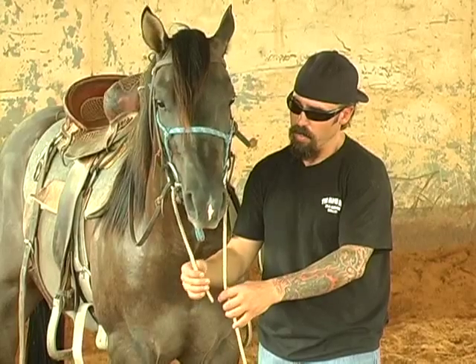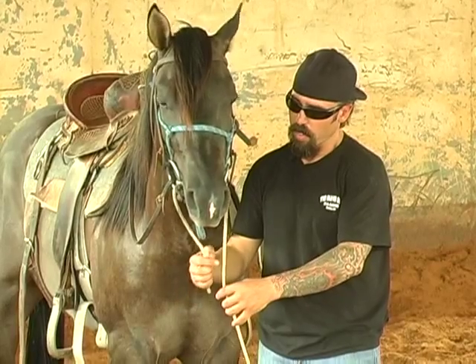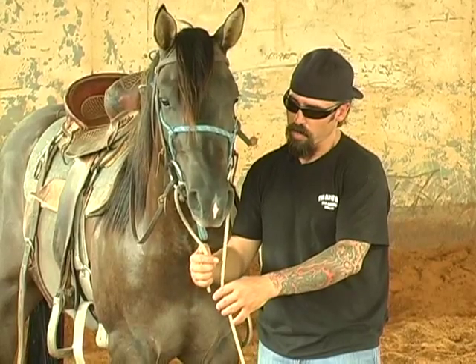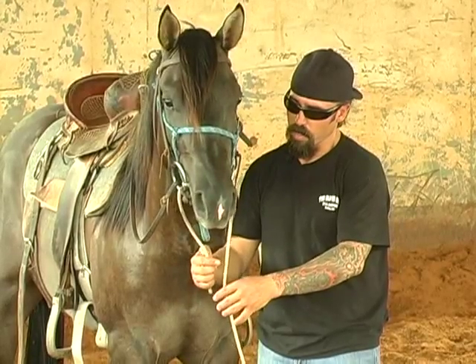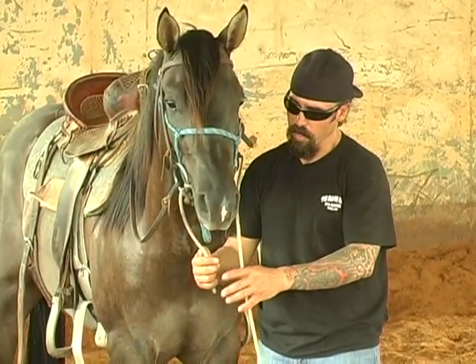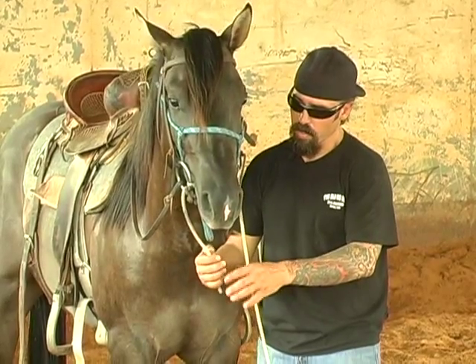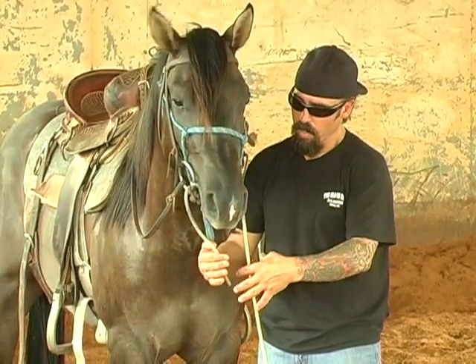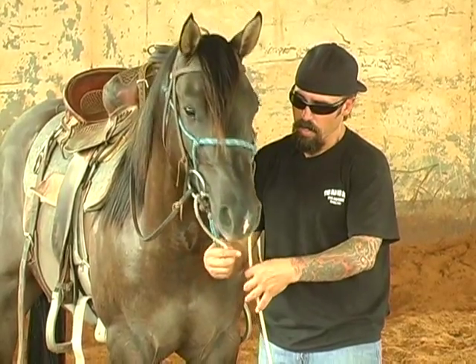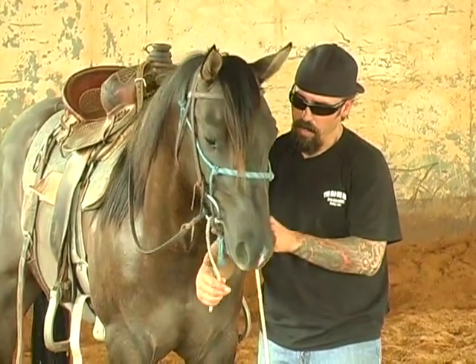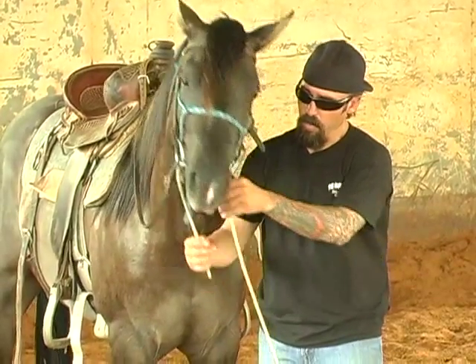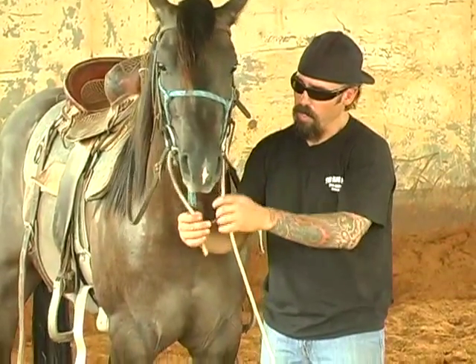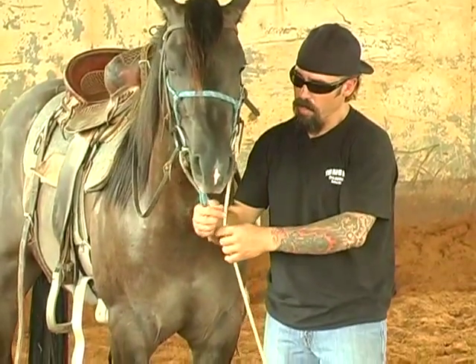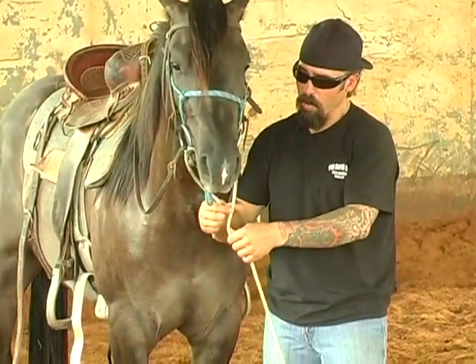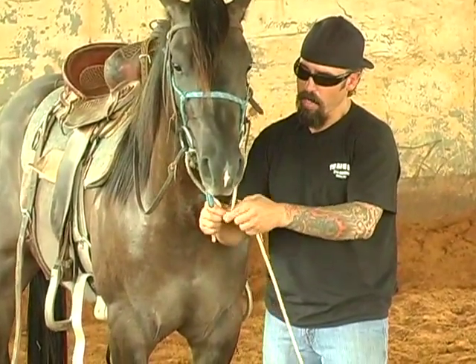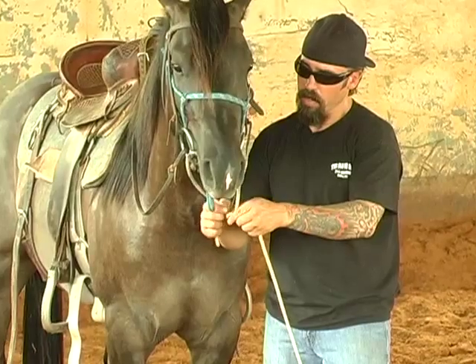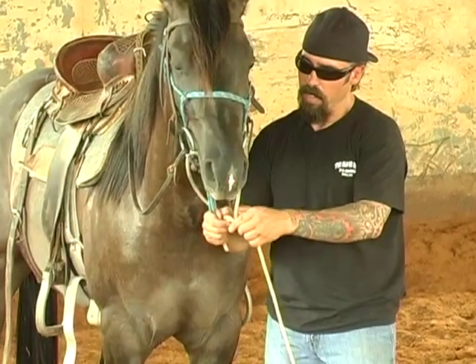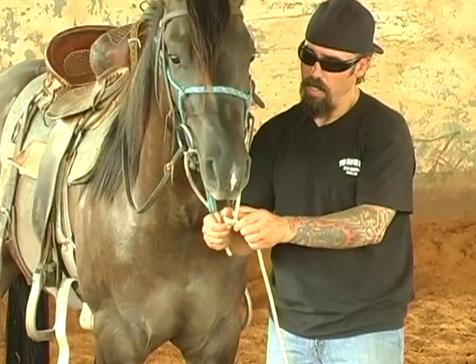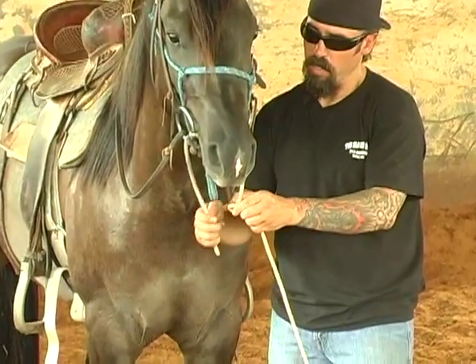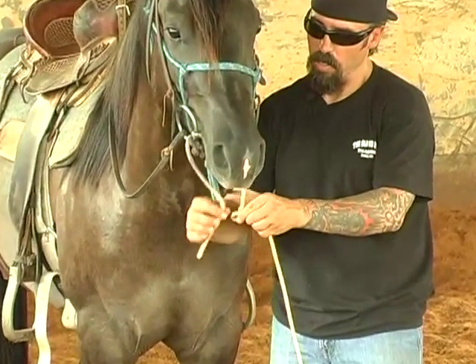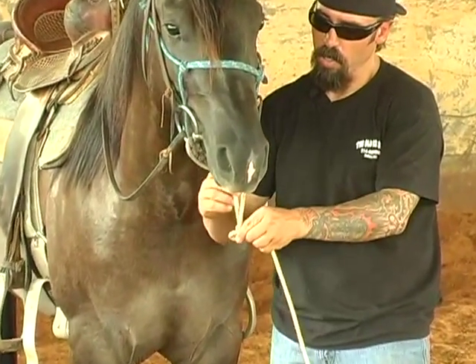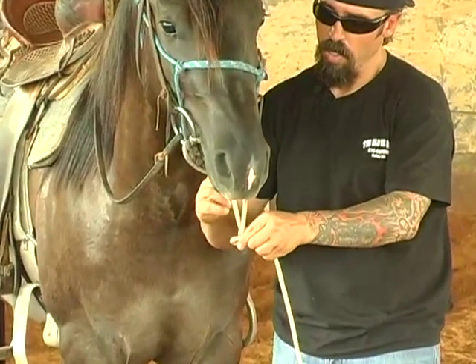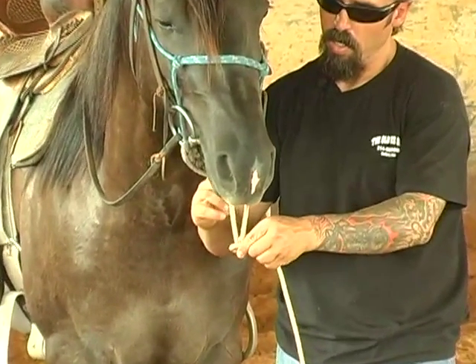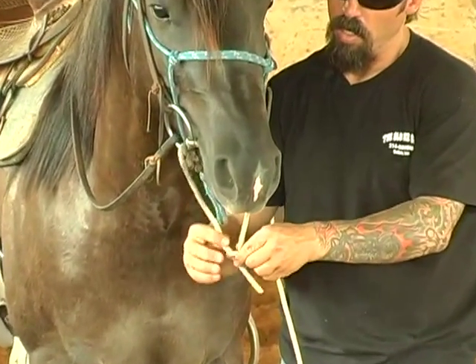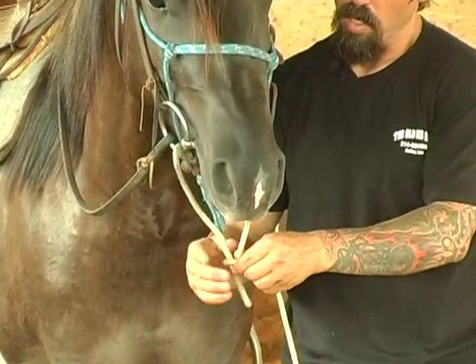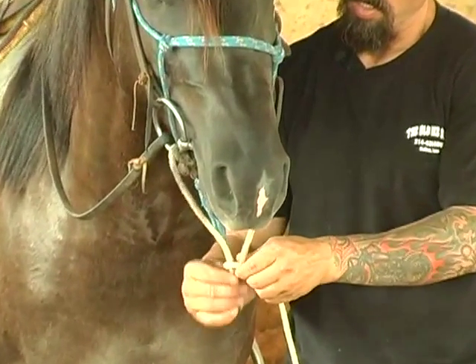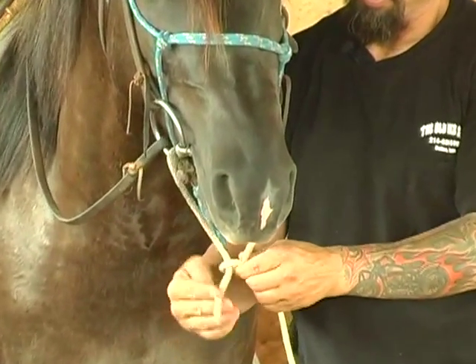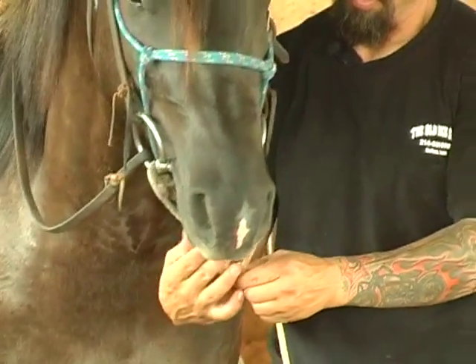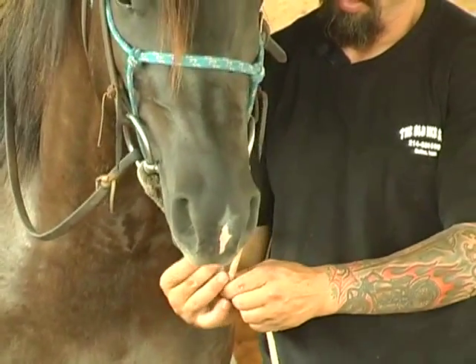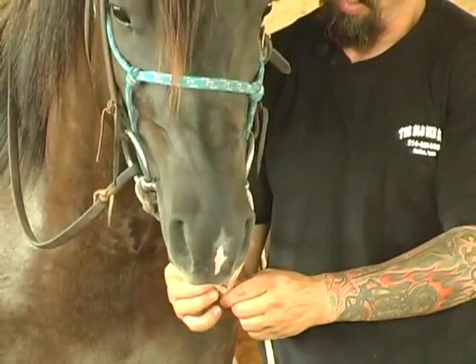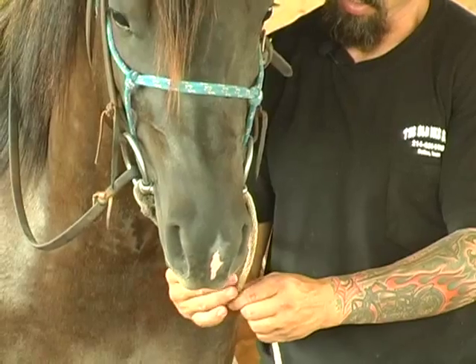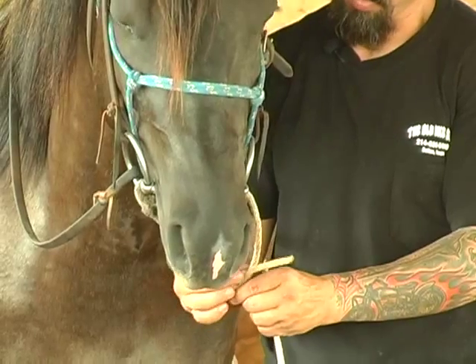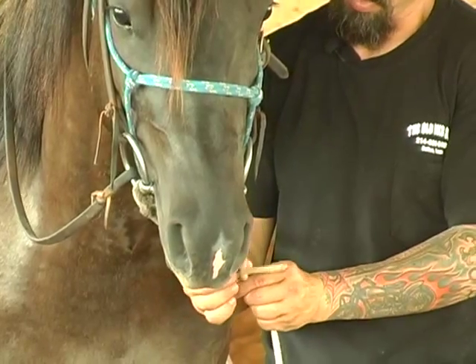The knot doesn't get real tight — a bowline doesn't — and it's just a good knot to use for this.